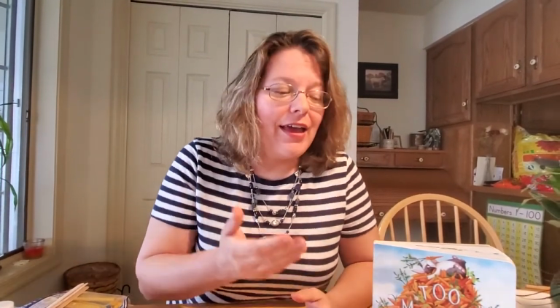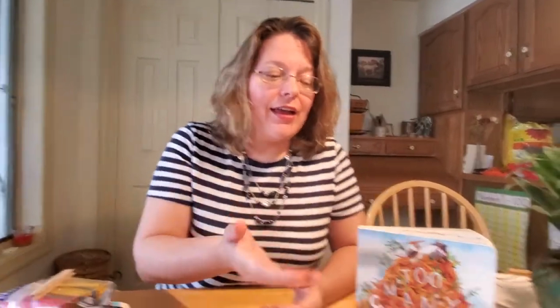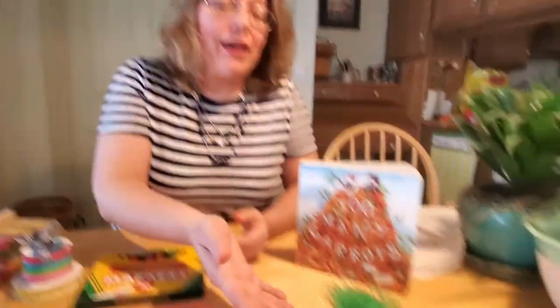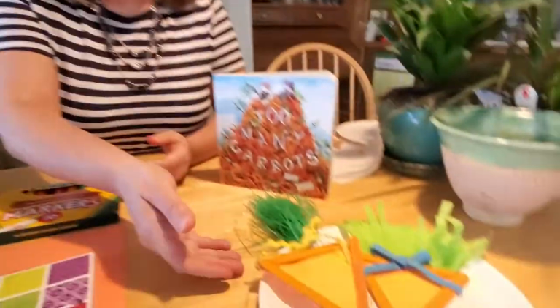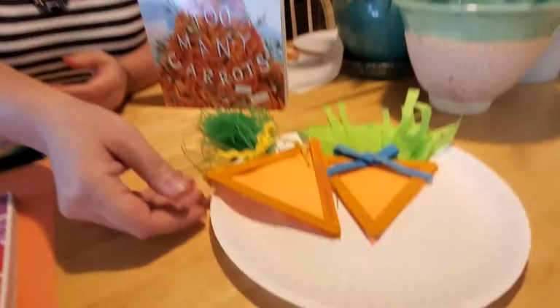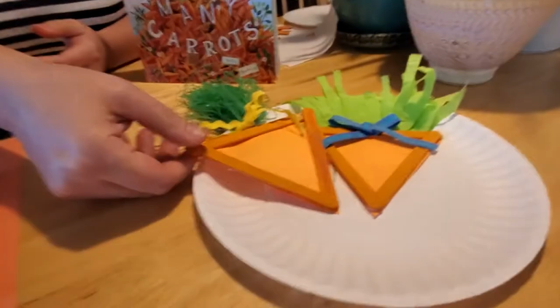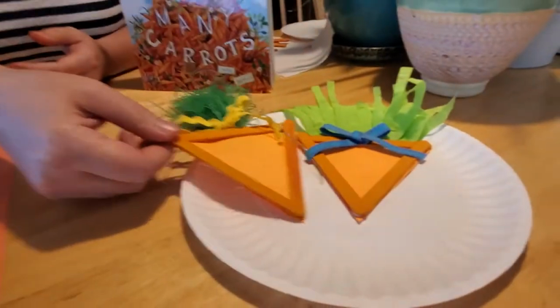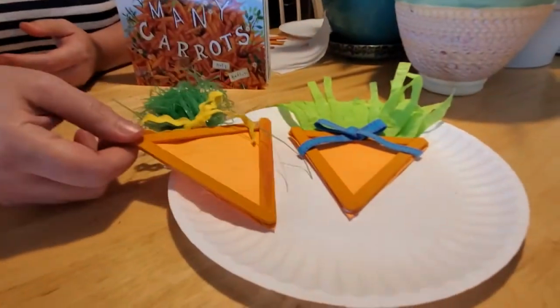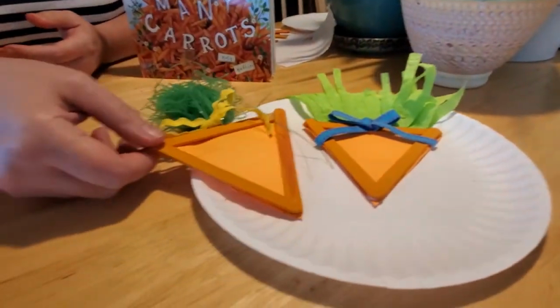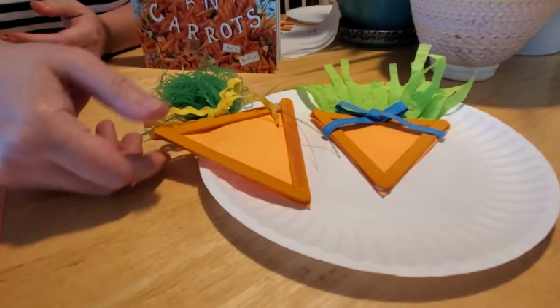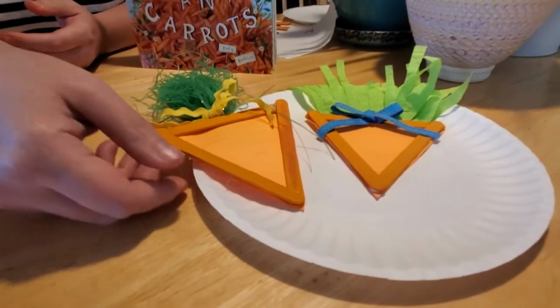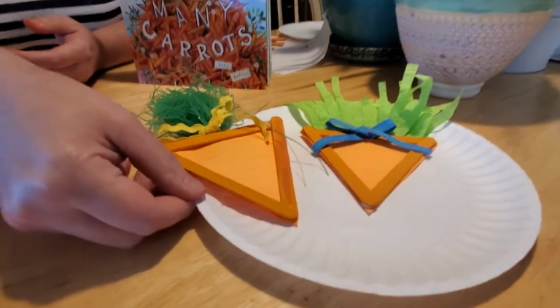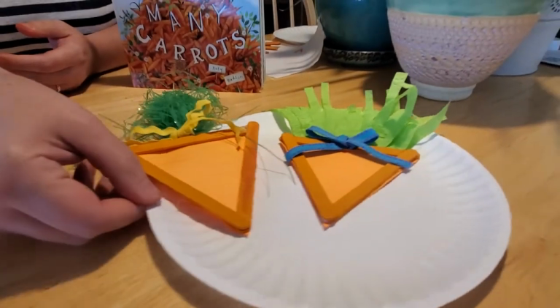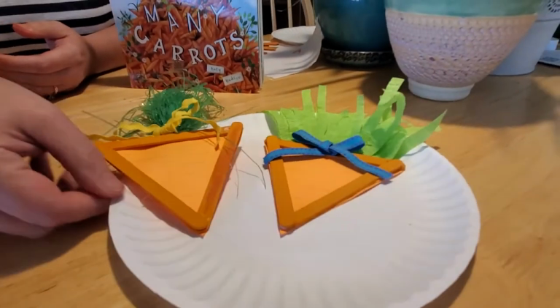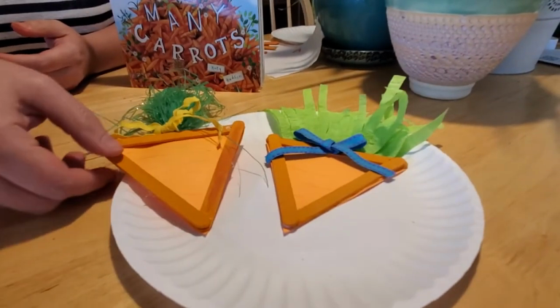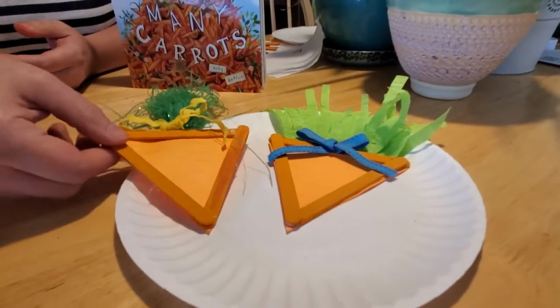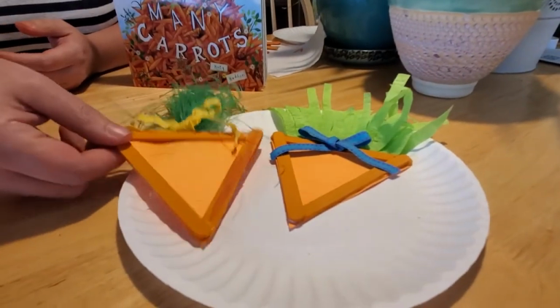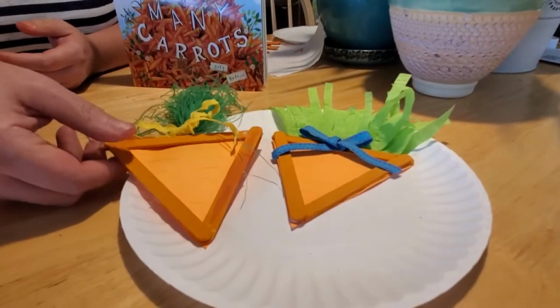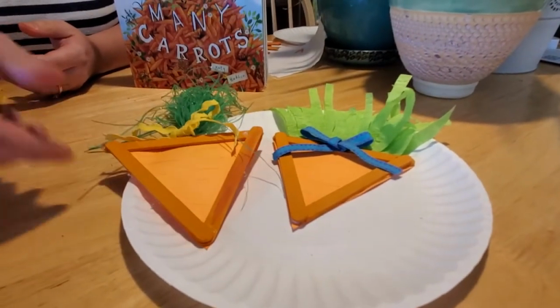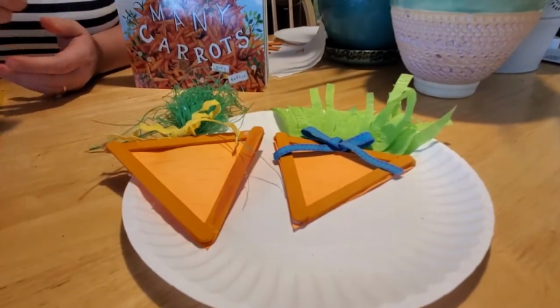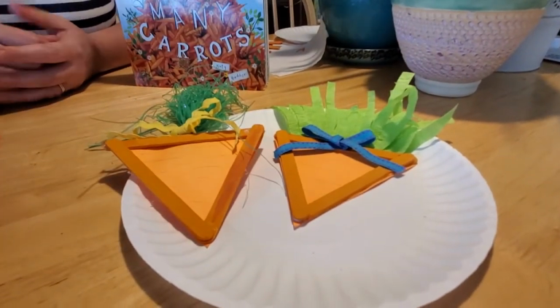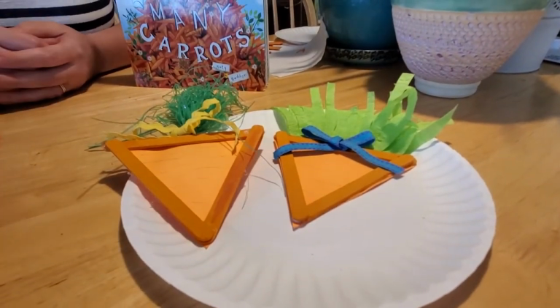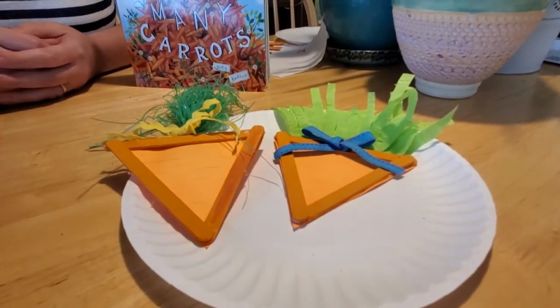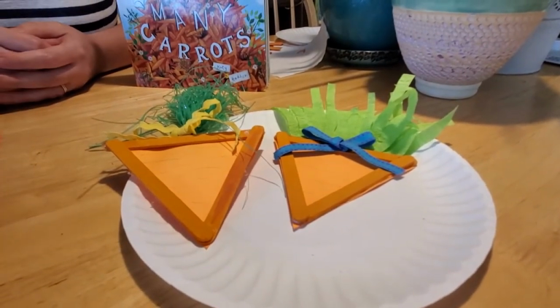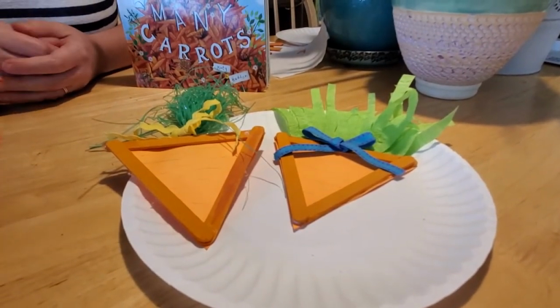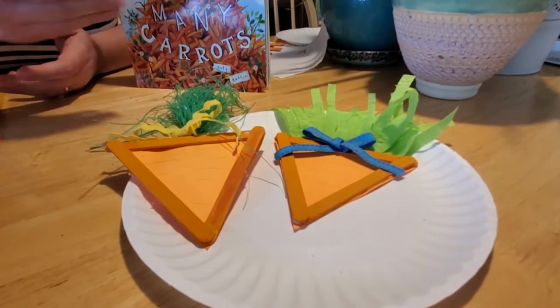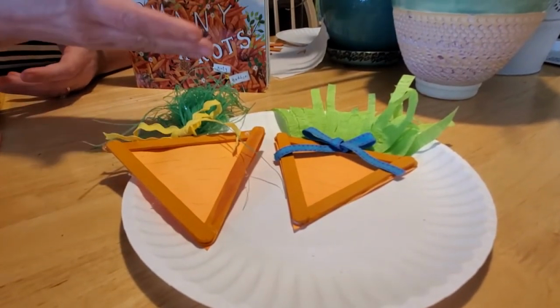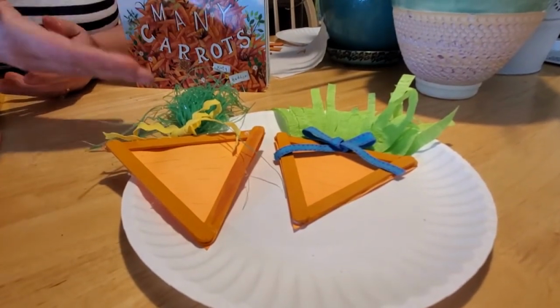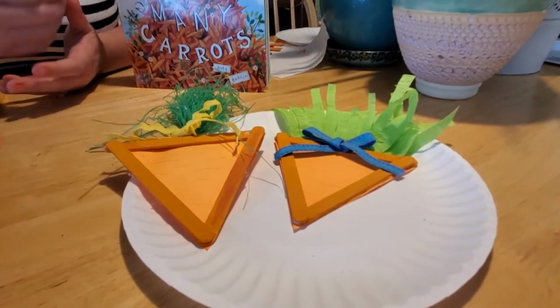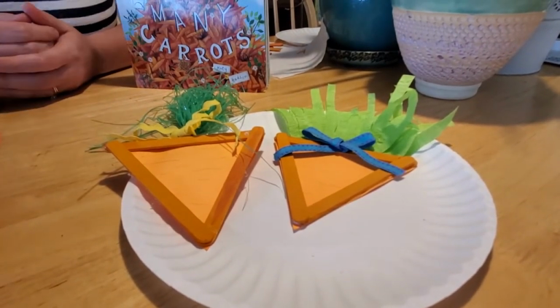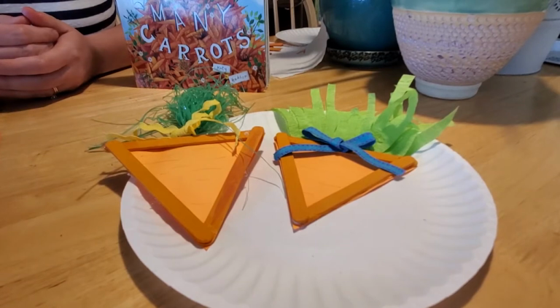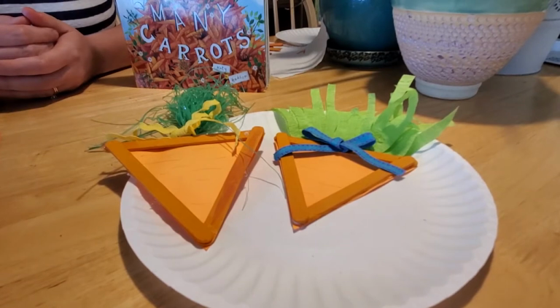I found that it was really fun to do a popsicle stick craft to make them into little carrots. And I did two different types here that we can choose from.